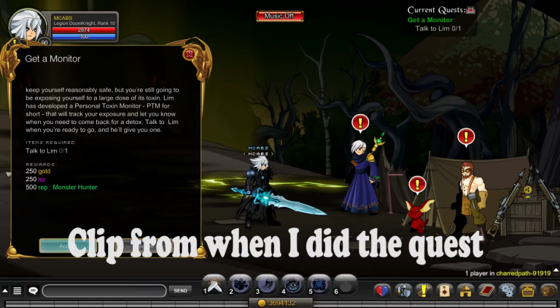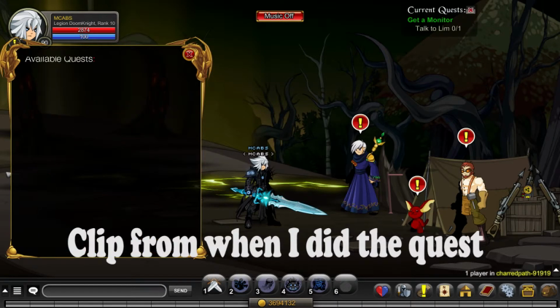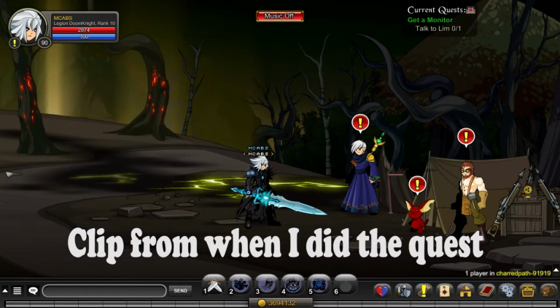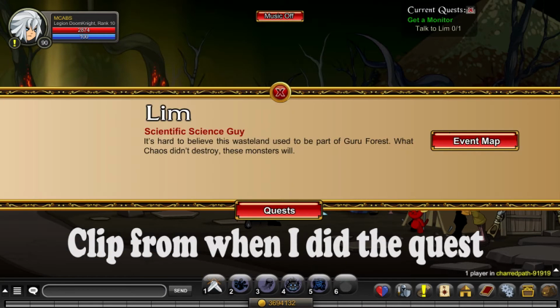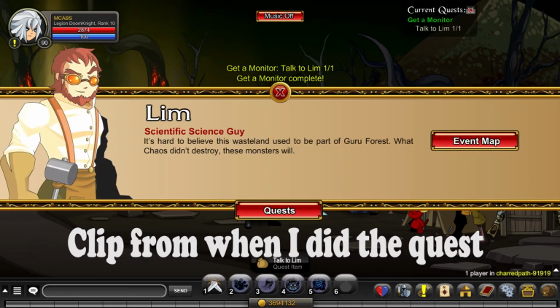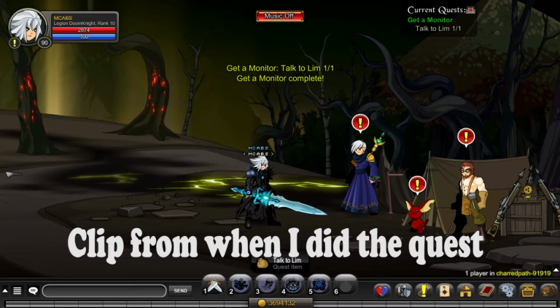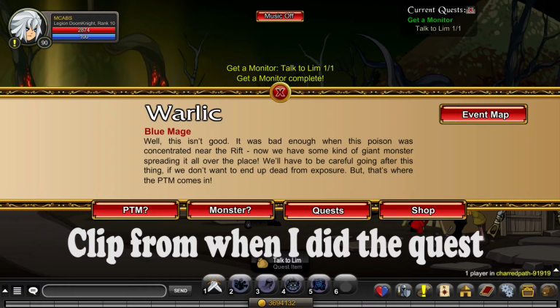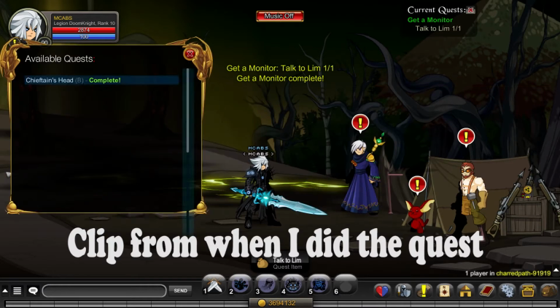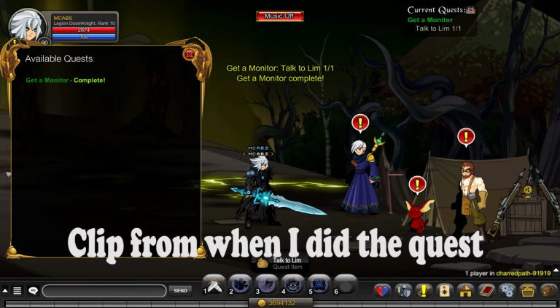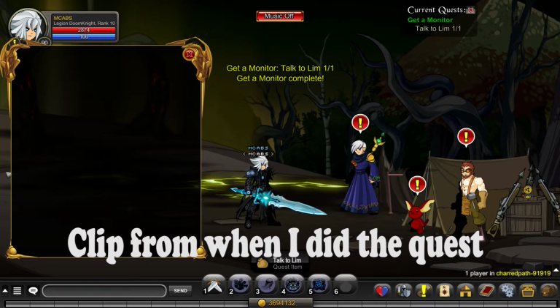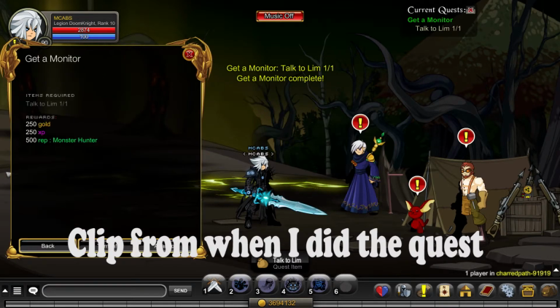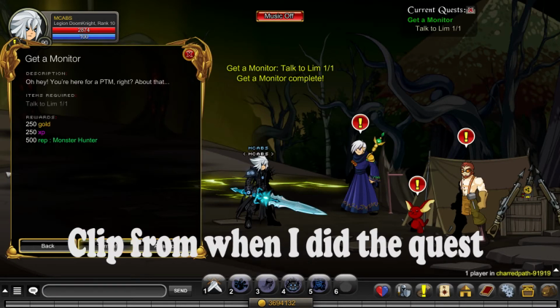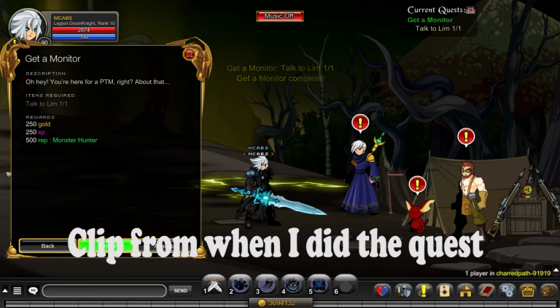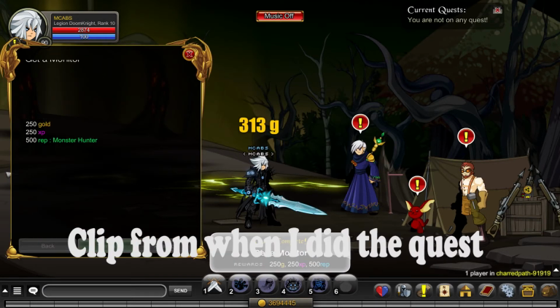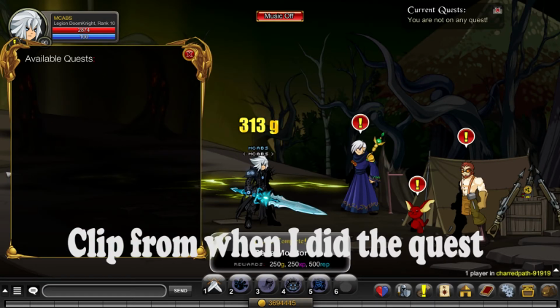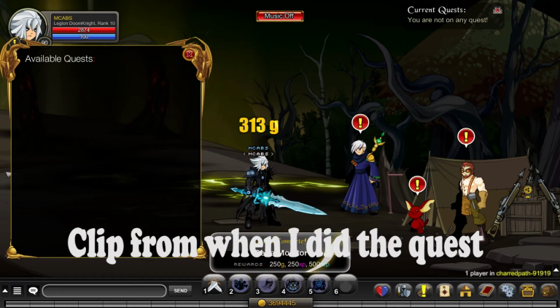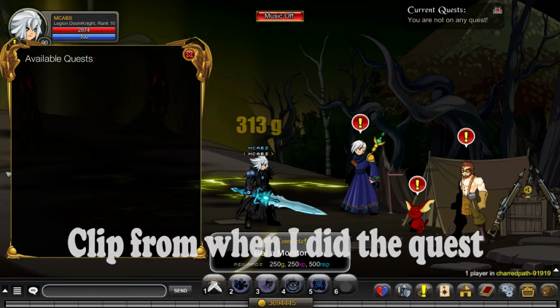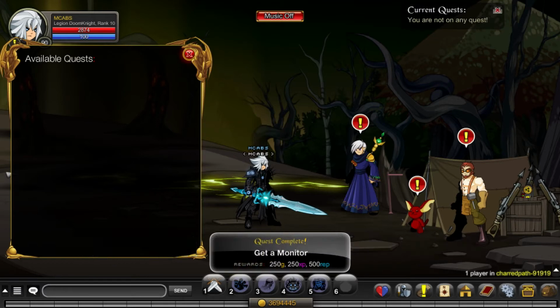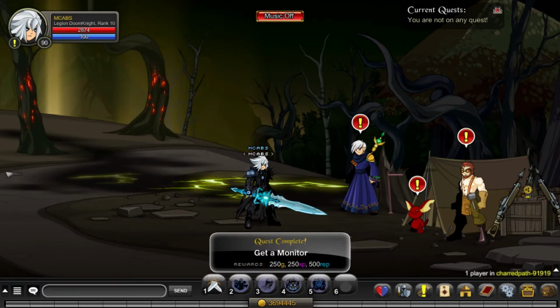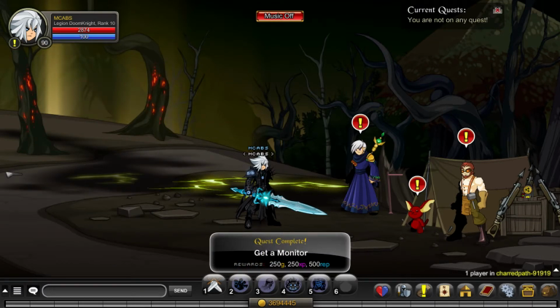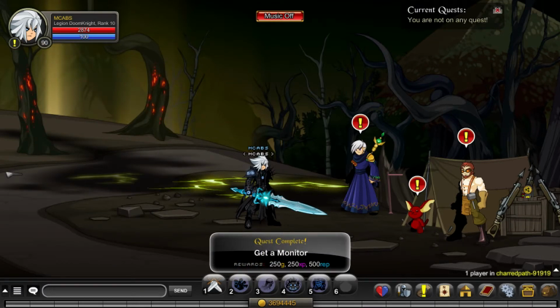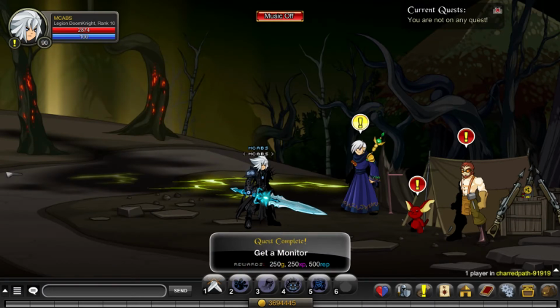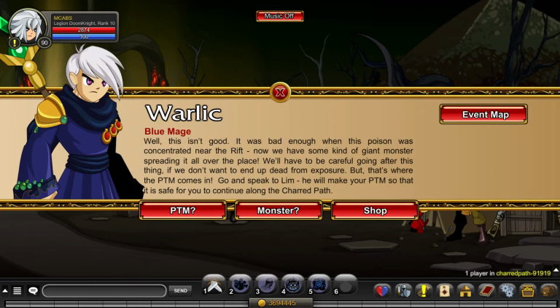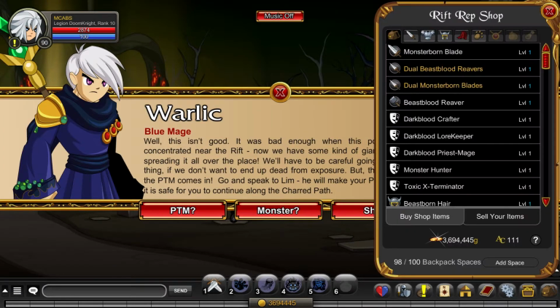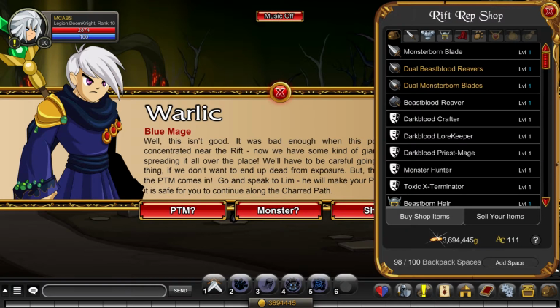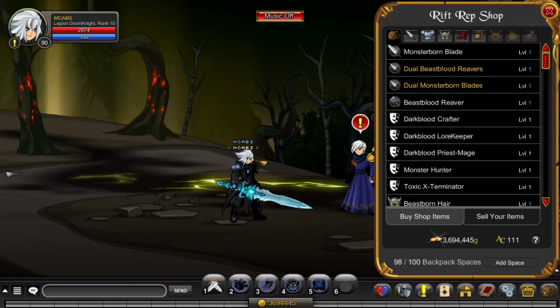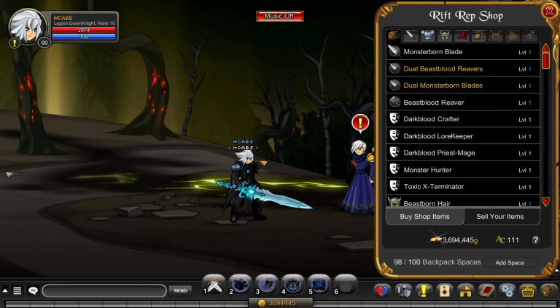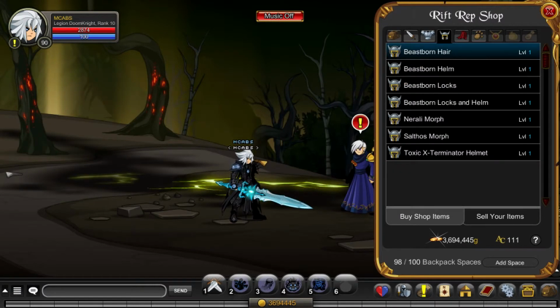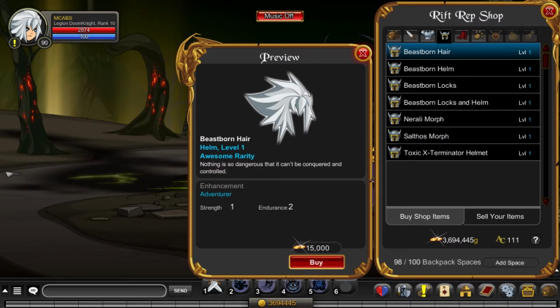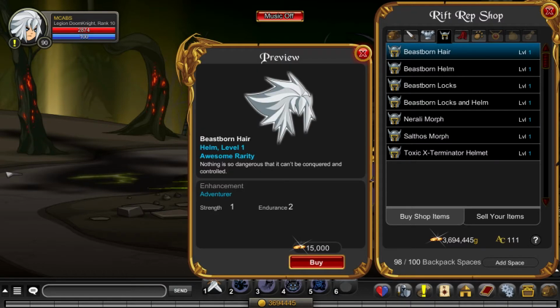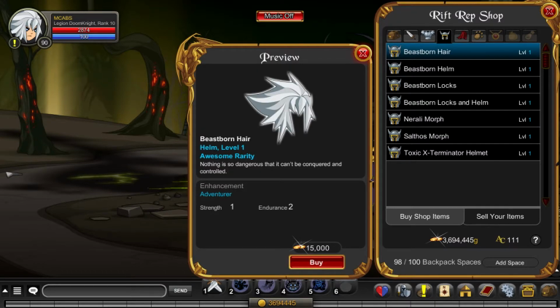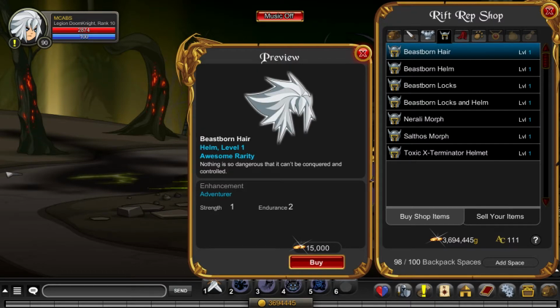You click the quest, click accept, and click on this guy, and the quest will be done — then you turn it in. You get some monster rep, which makes you rank one. Once you have rank one, what you want to do is click on Warlic, click on shop, and go to the helm section.